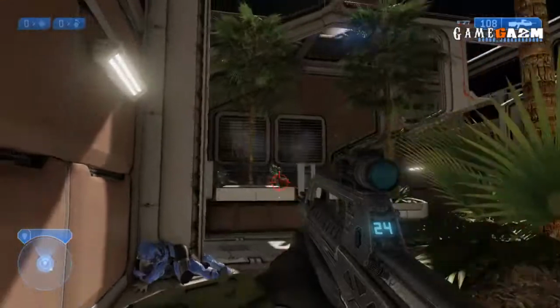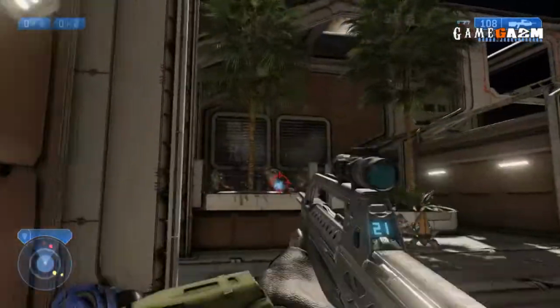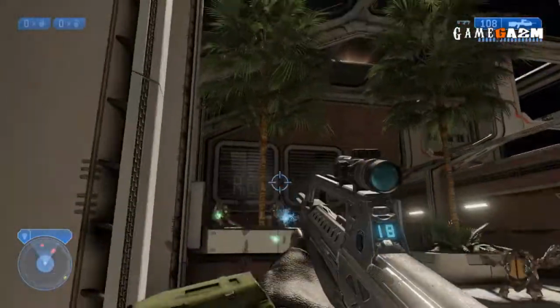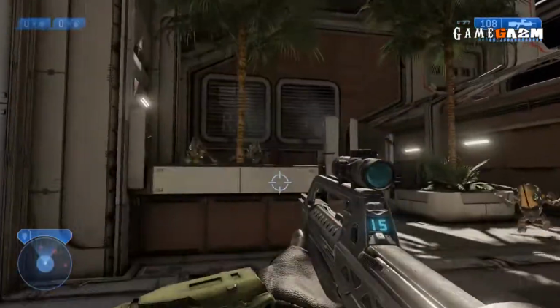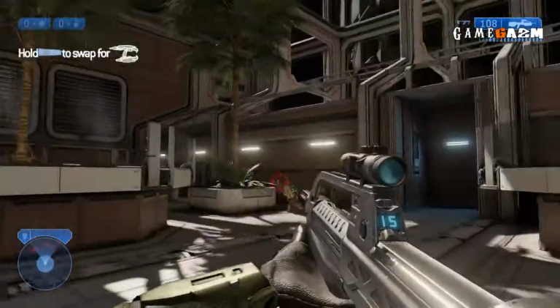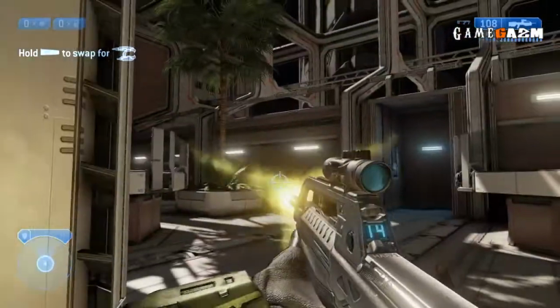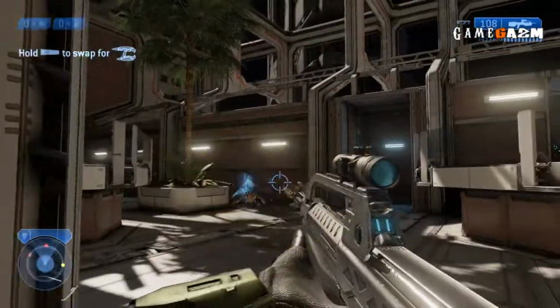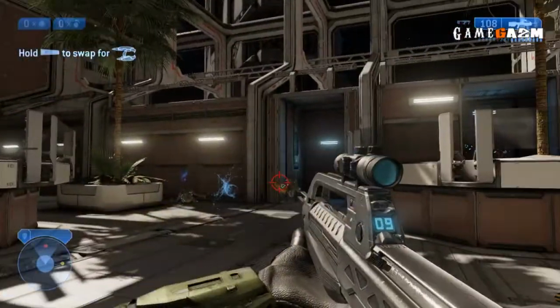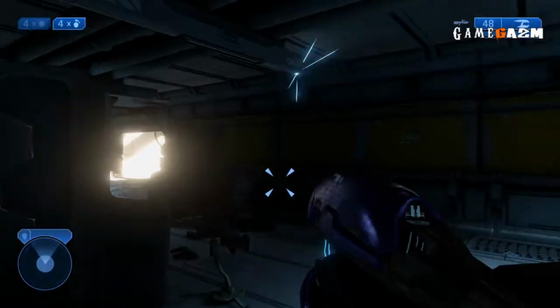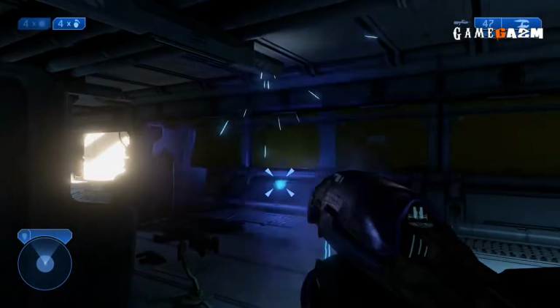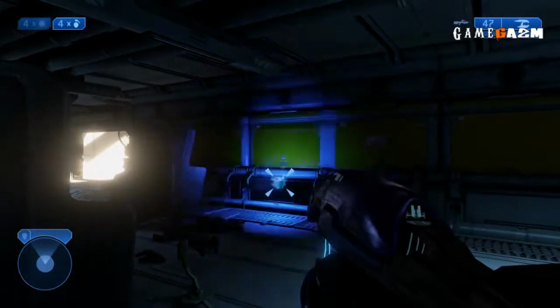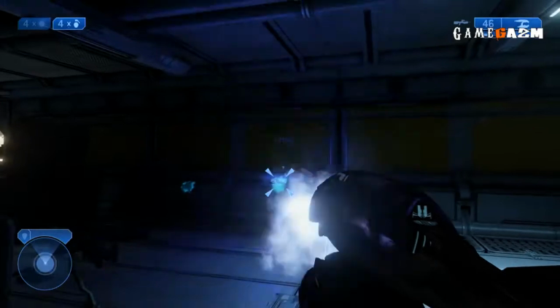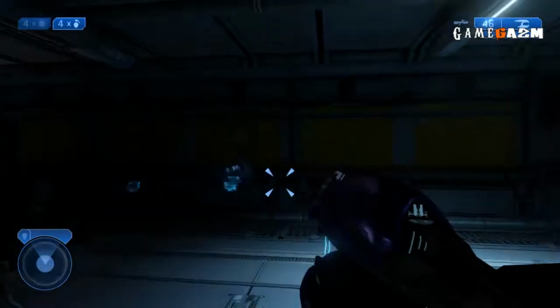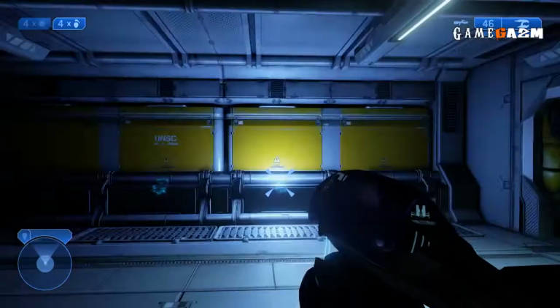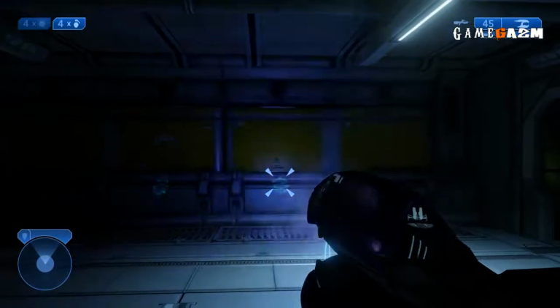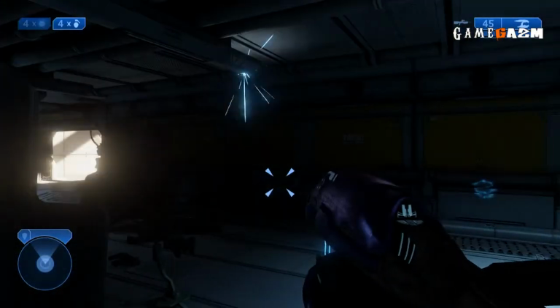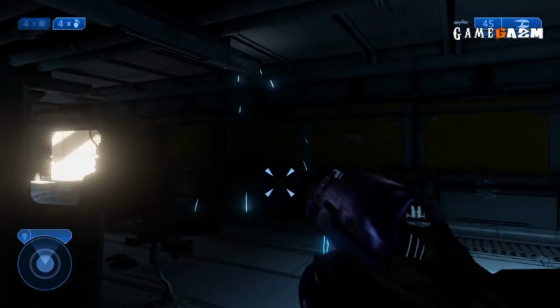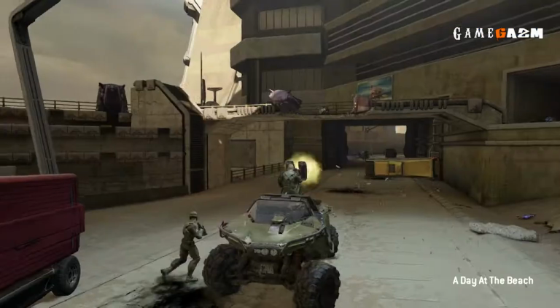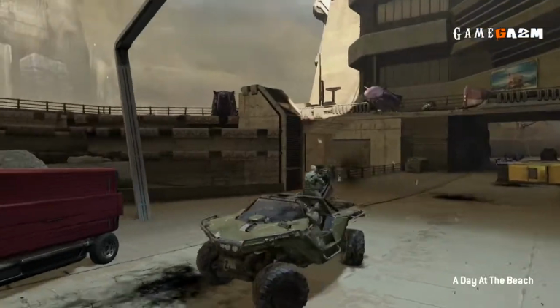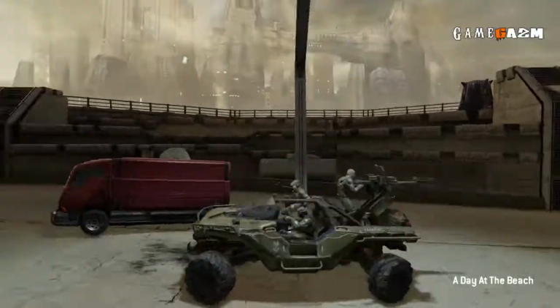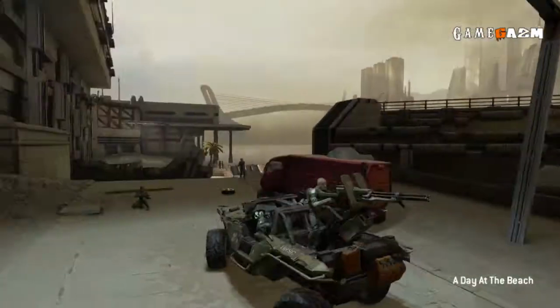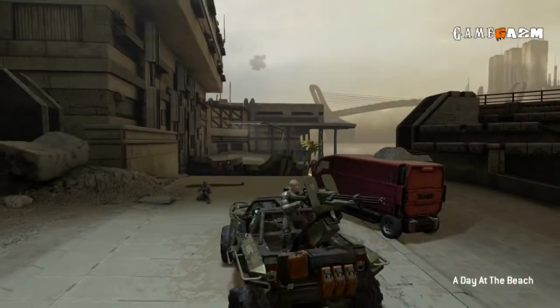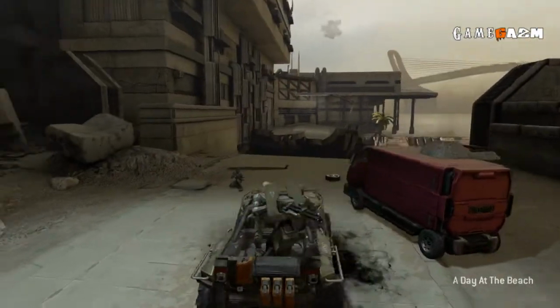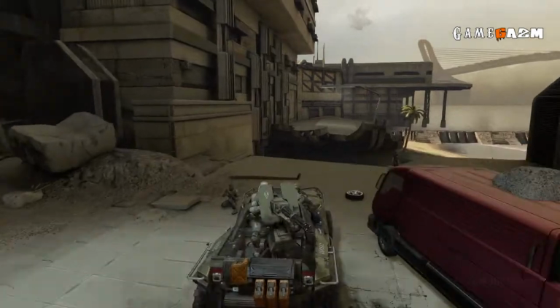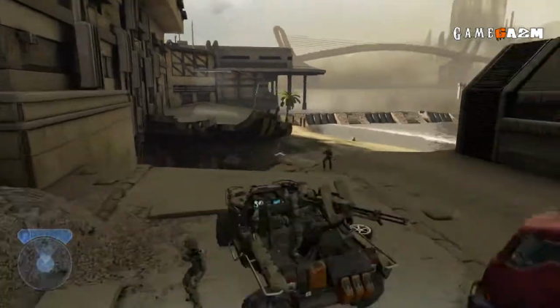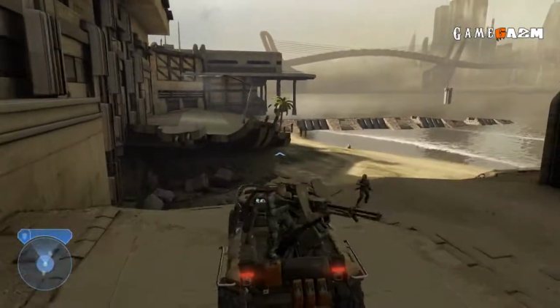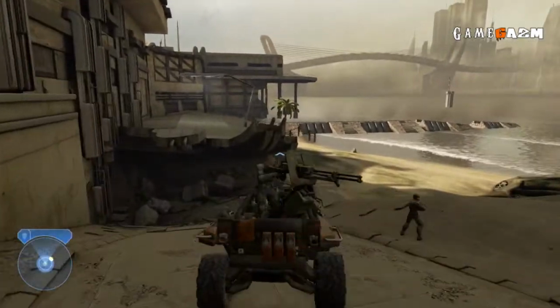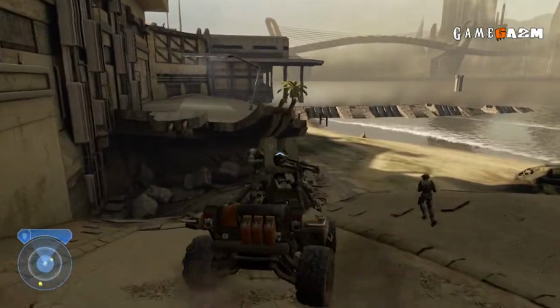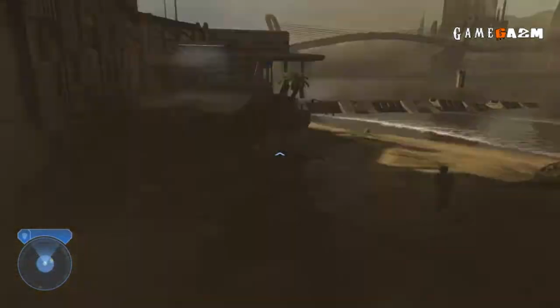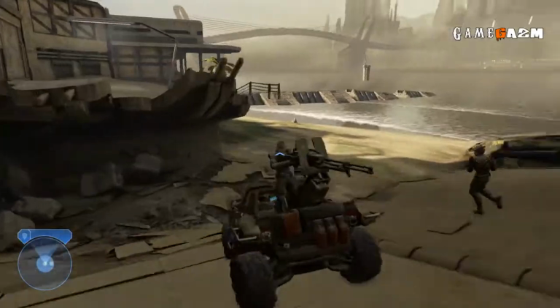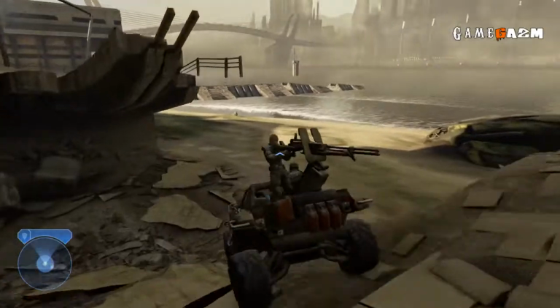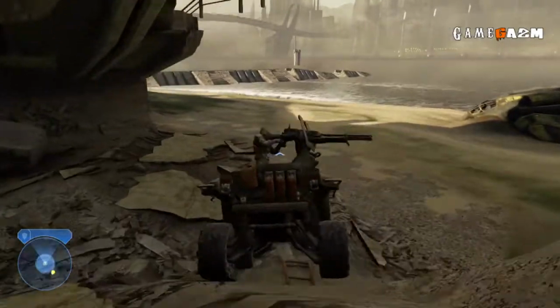Along with all the other graphical tweaks, the lighting really does stand out the most. When you fire off the plasma rifle and each round illuminates the corridor it does look super cool. Plus the outdoor vistas really pop. The global illumination is looking top notch and really adds a breath of fresh air to Halo 2.